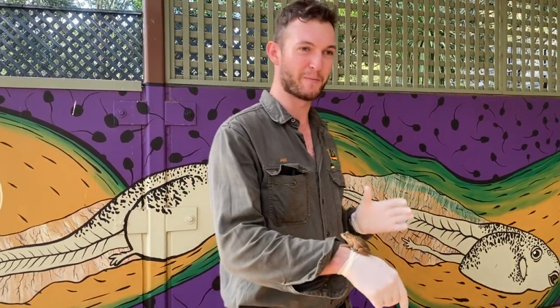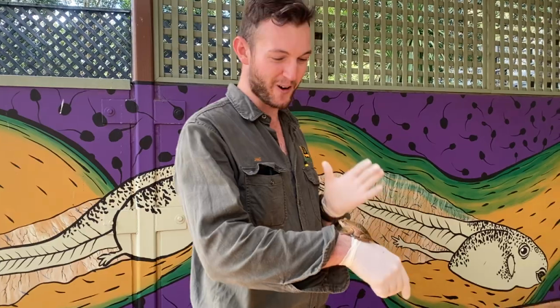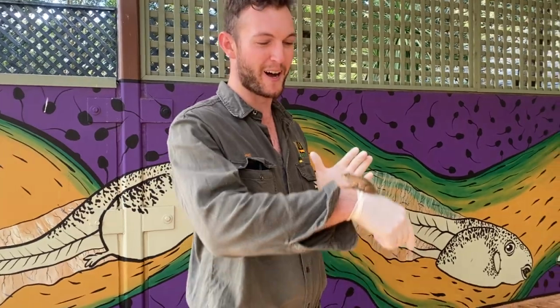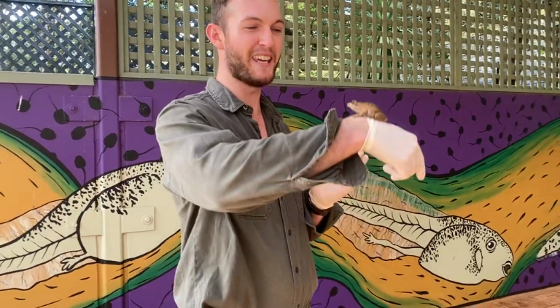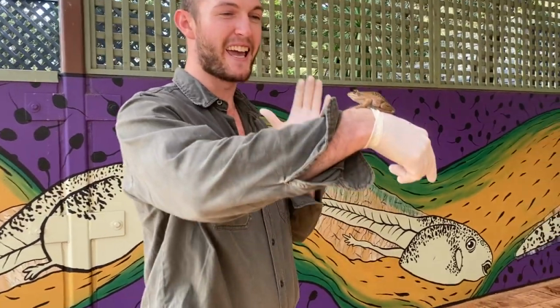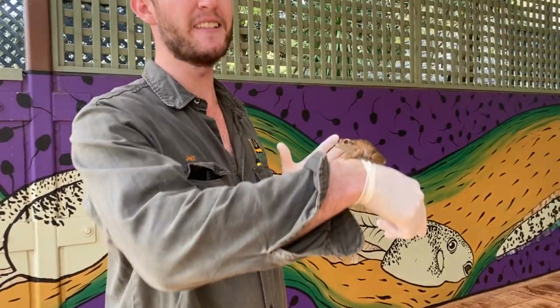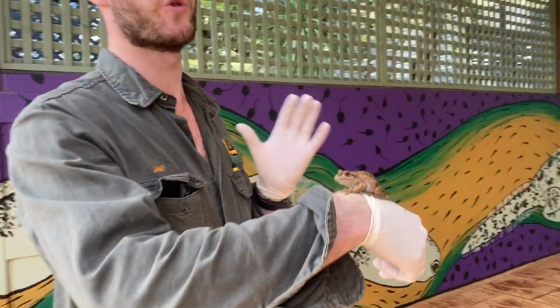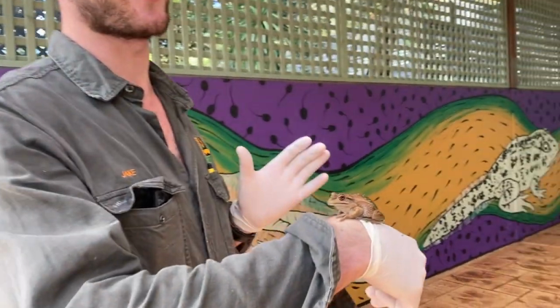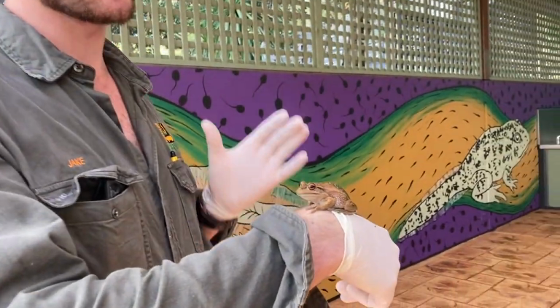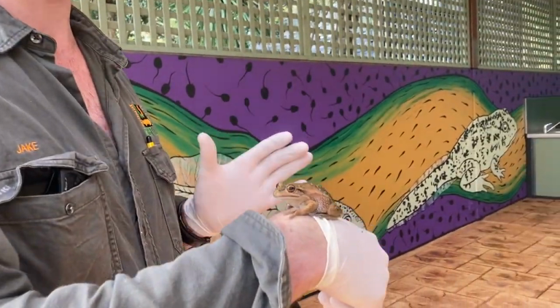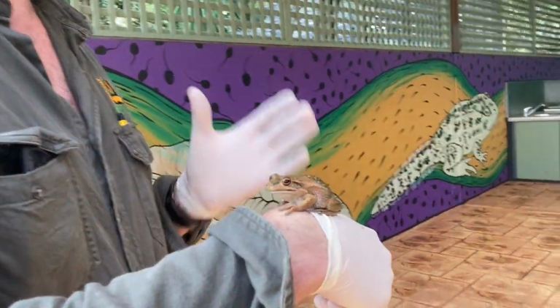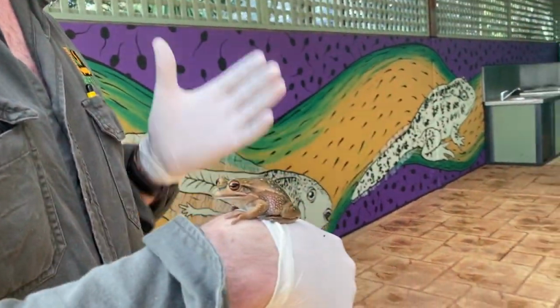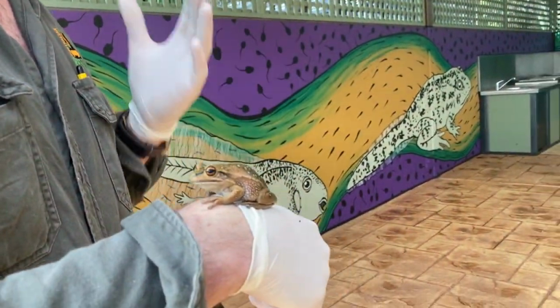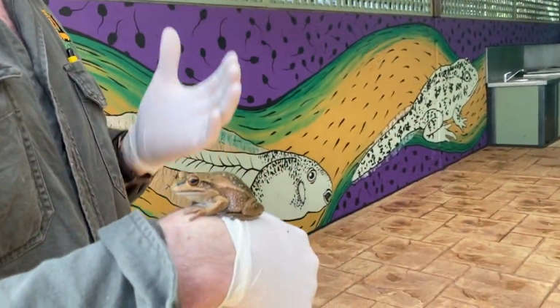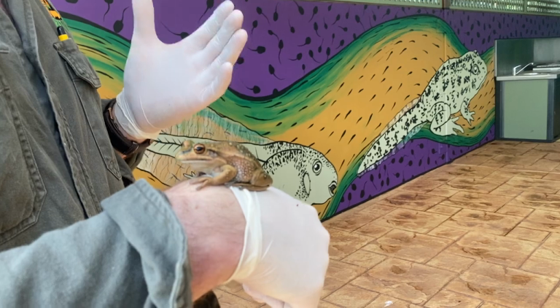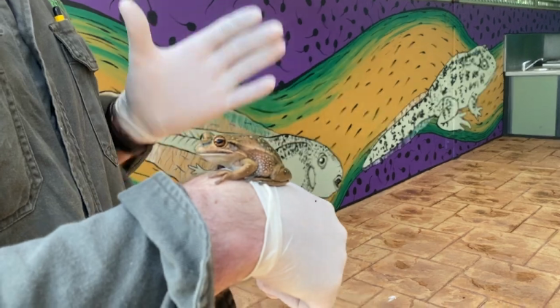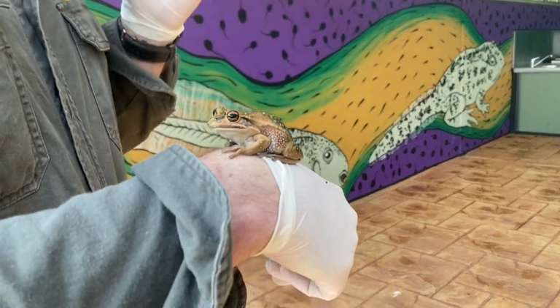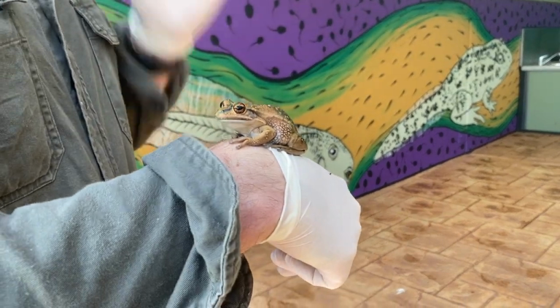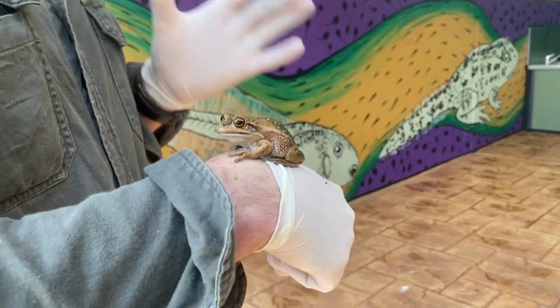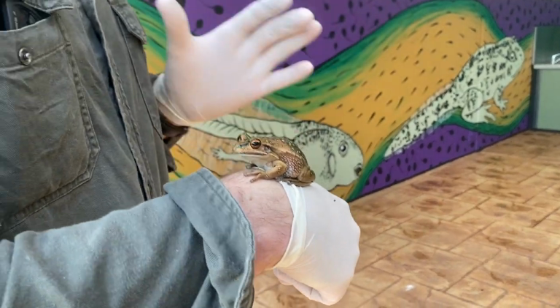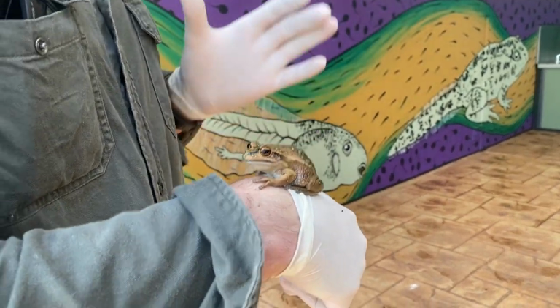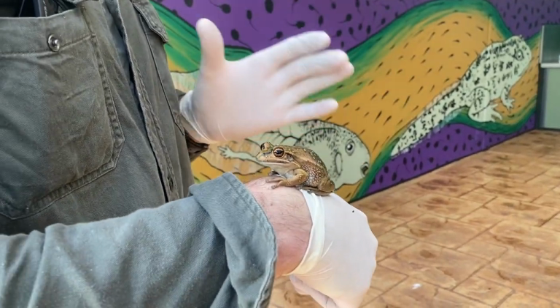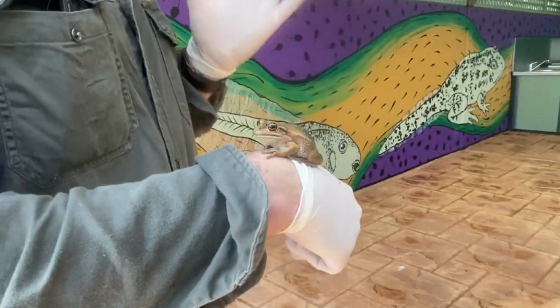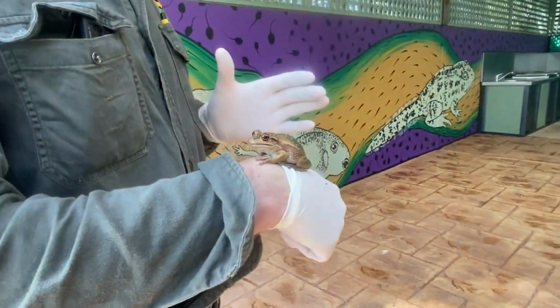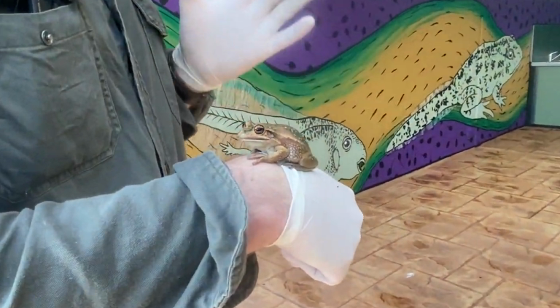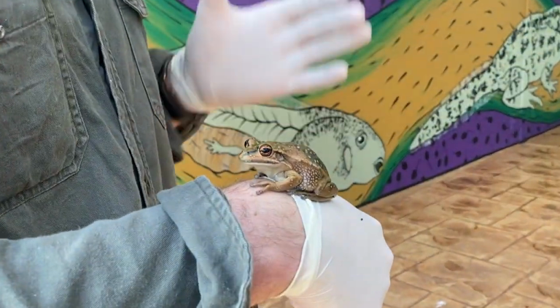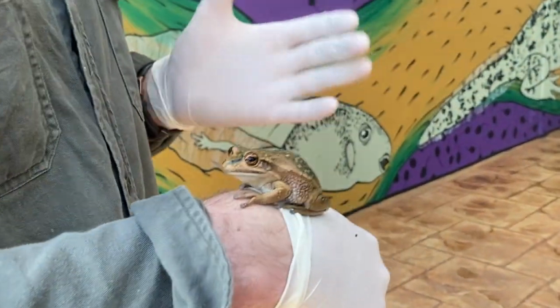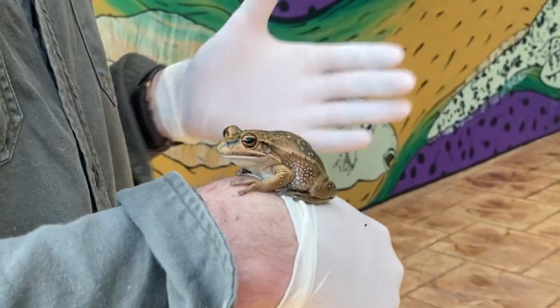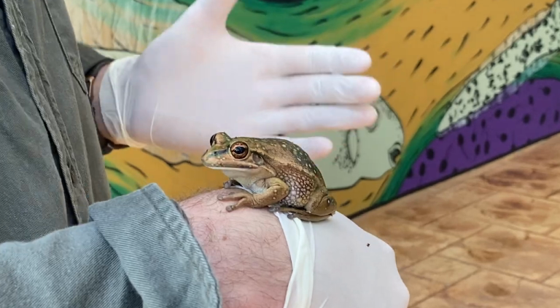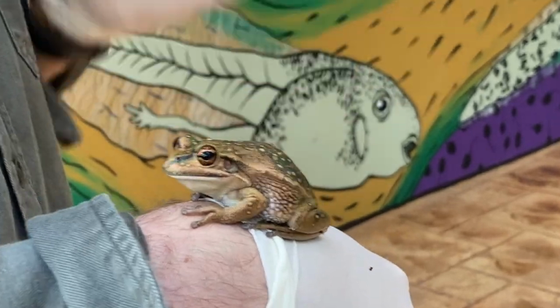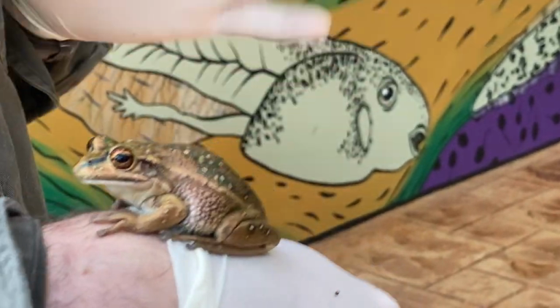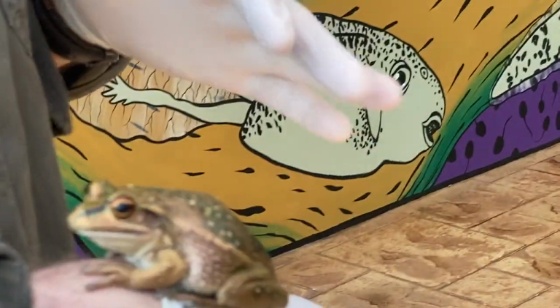I've got one sitting on my arm here, and this is a really iconic Australian frog, particularly within the Sydney region, because it is a Sydney endemic species. This is known as the green and golden bell frog.